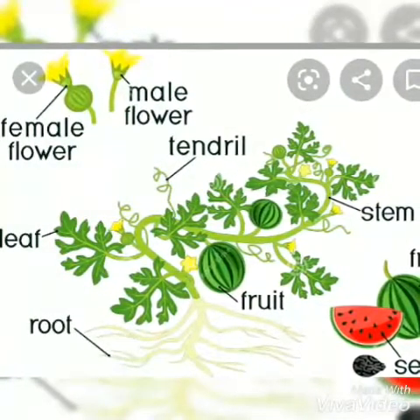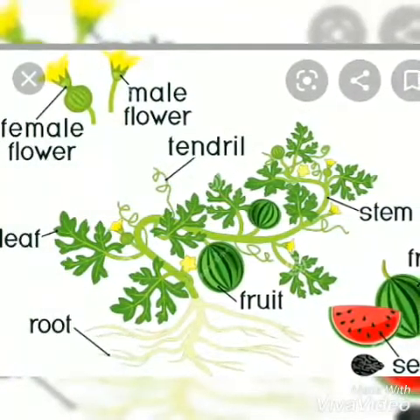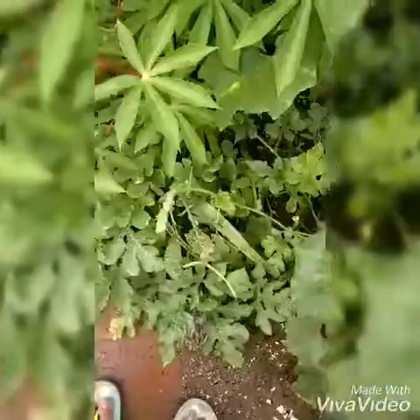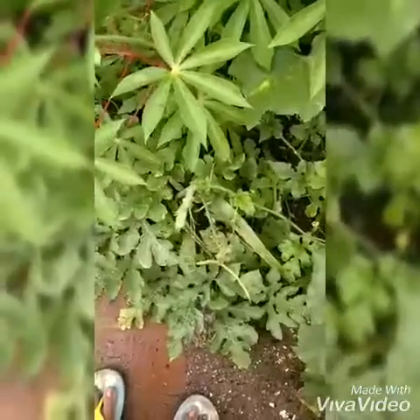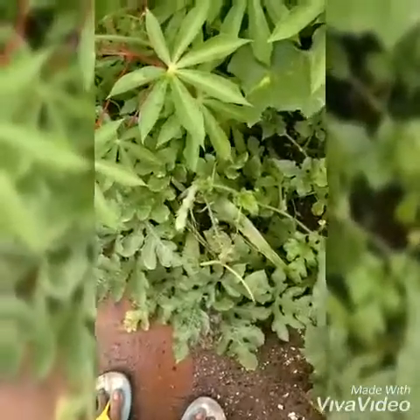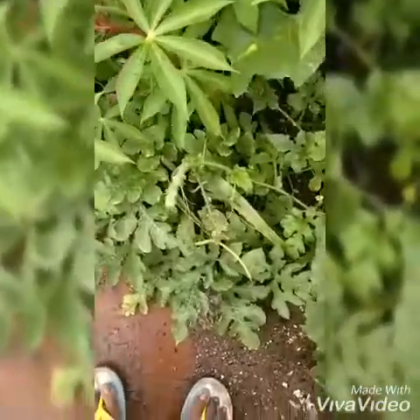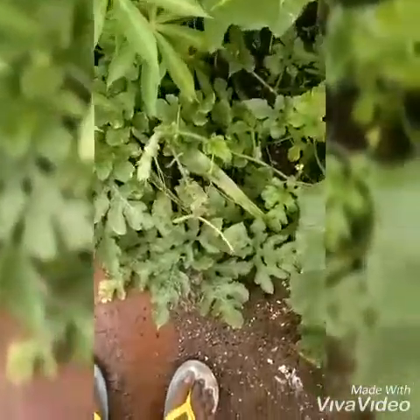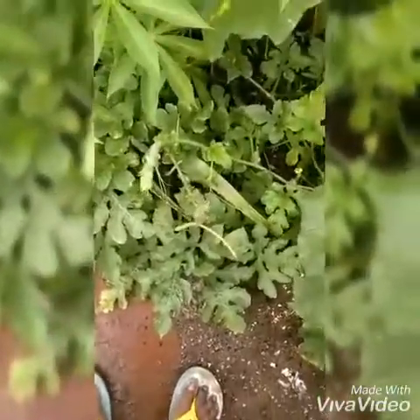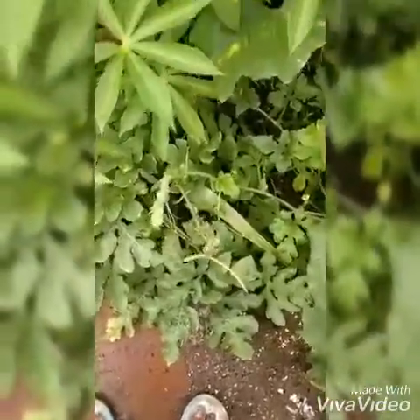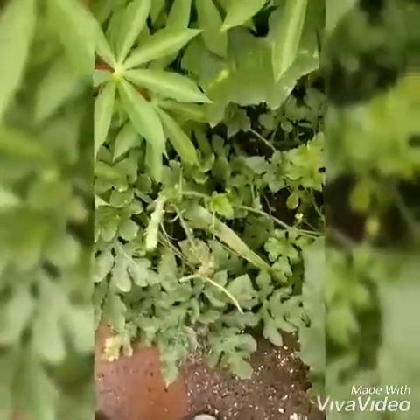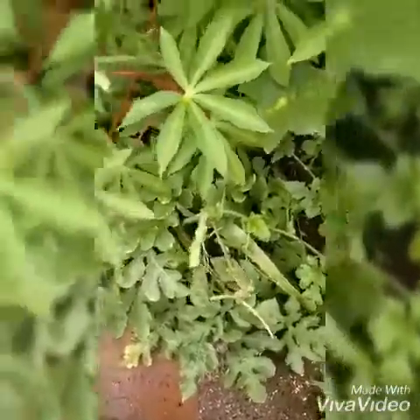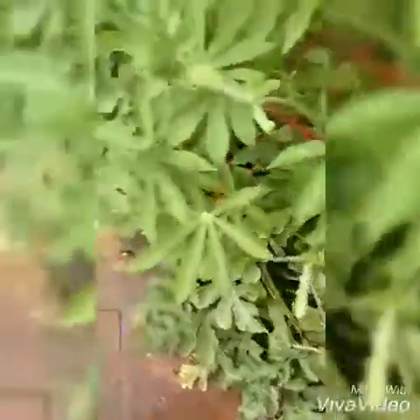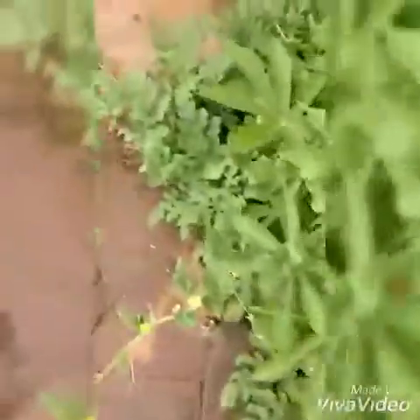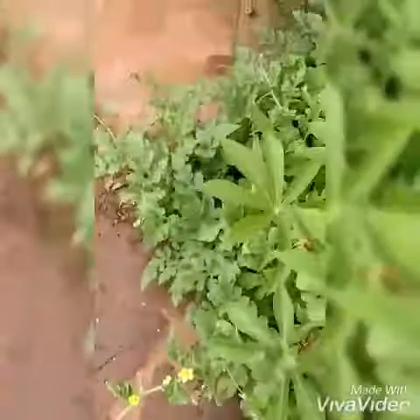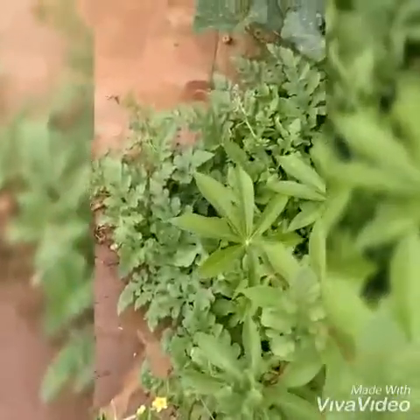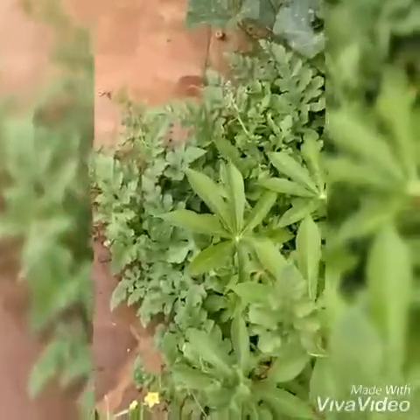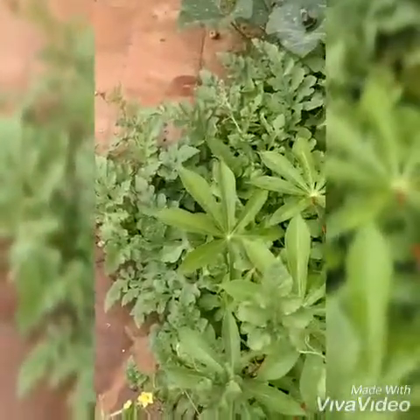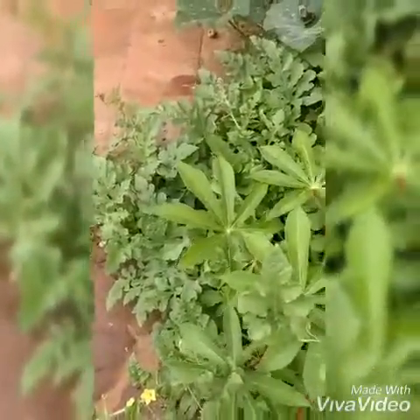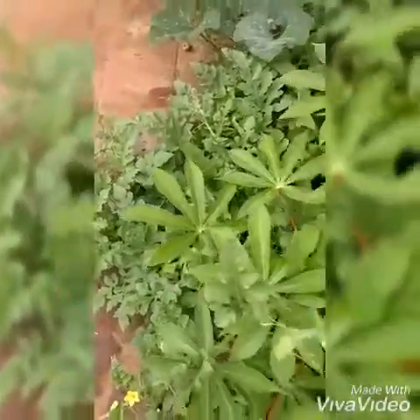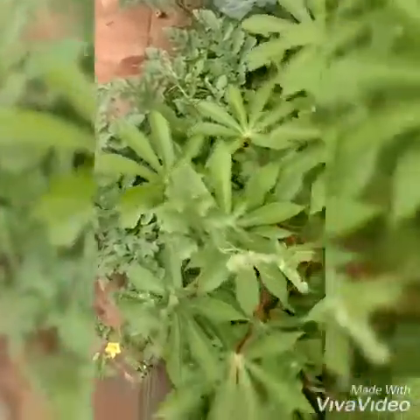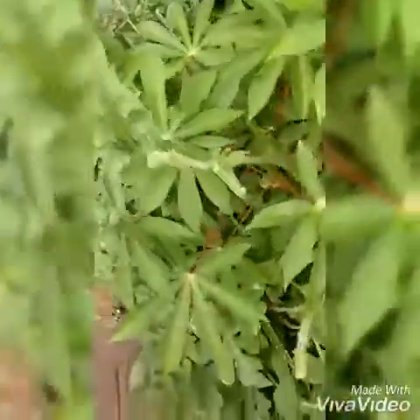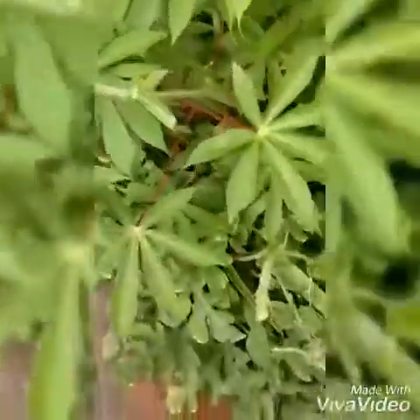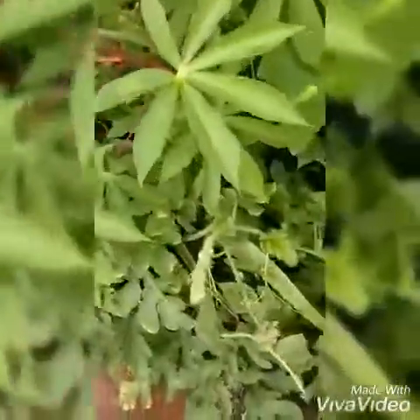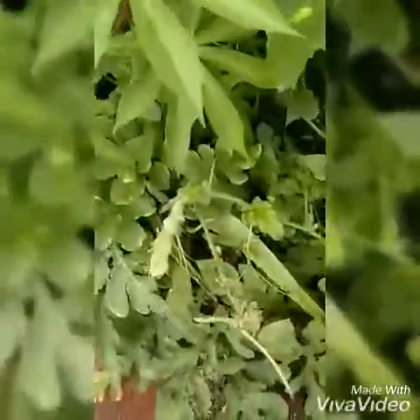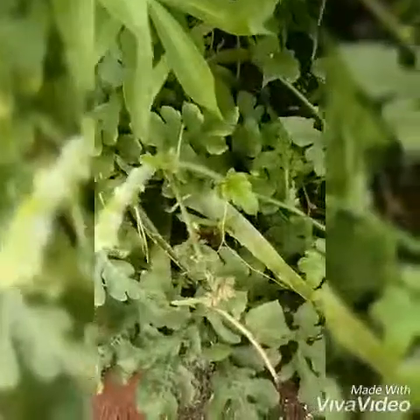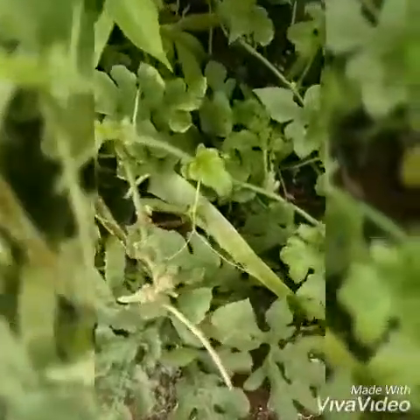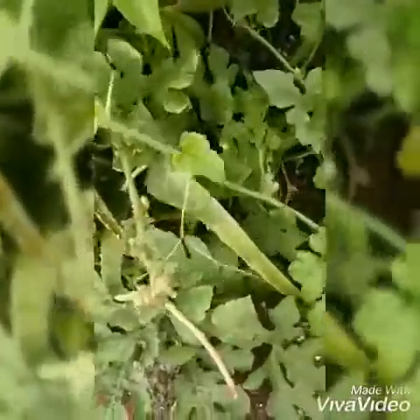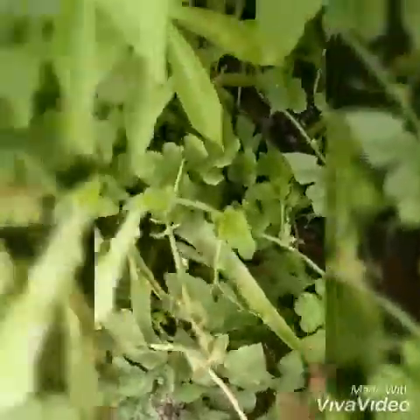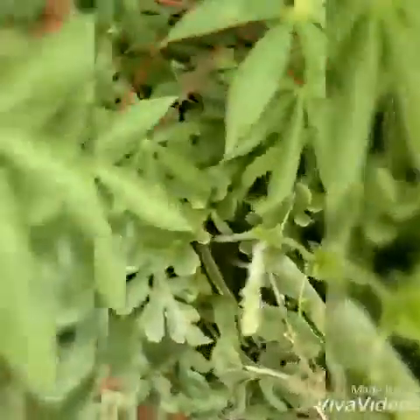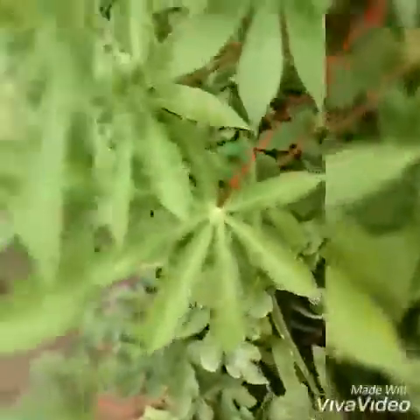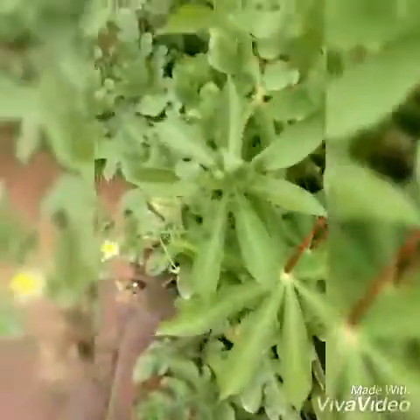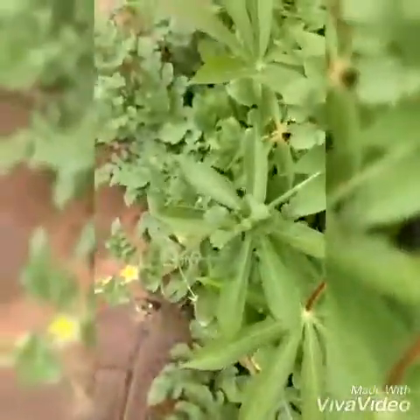Starting from the root, the root of this plant is a taproot system. A main root appears which is followed by subsidiary bunches of roots. So the system is a taproot system.